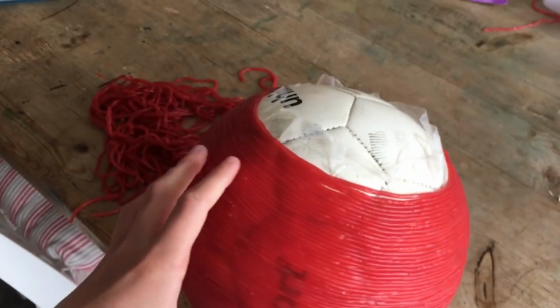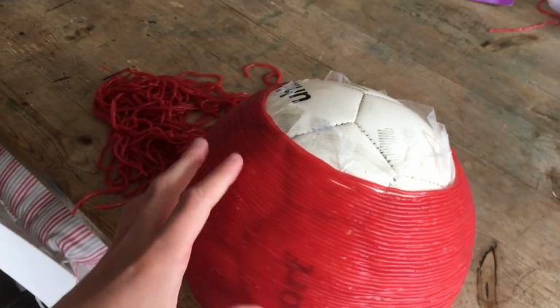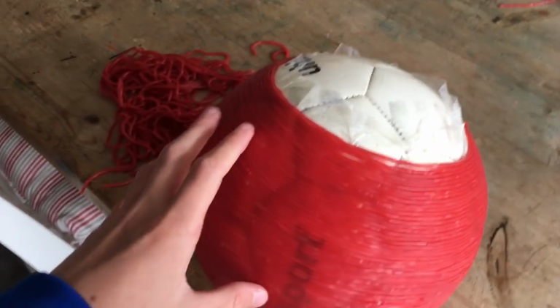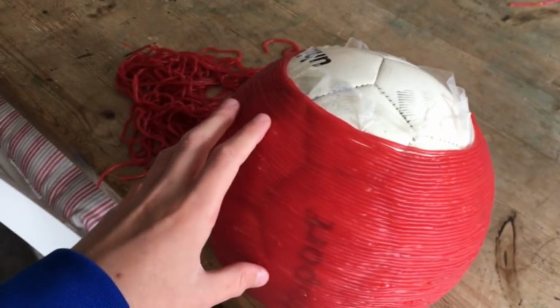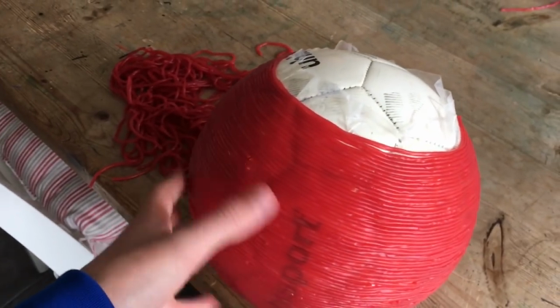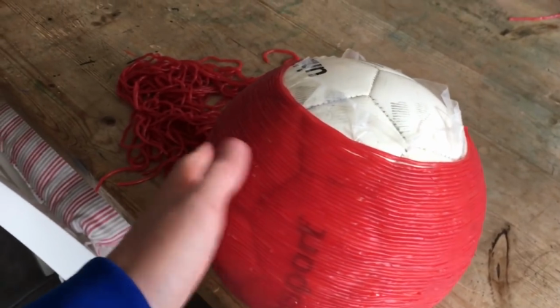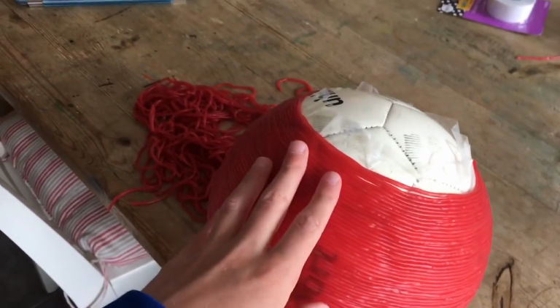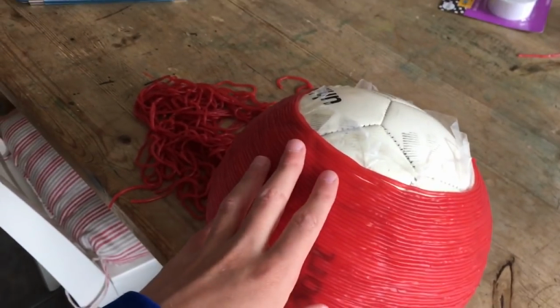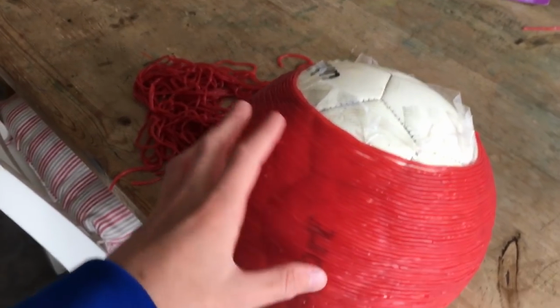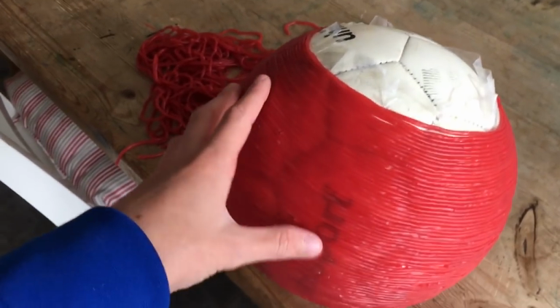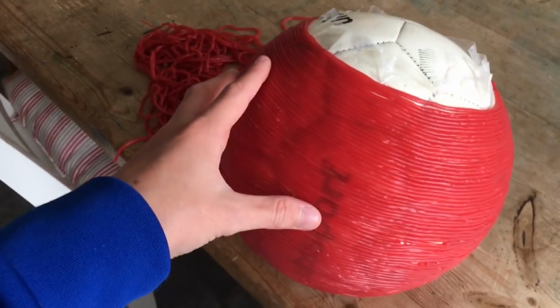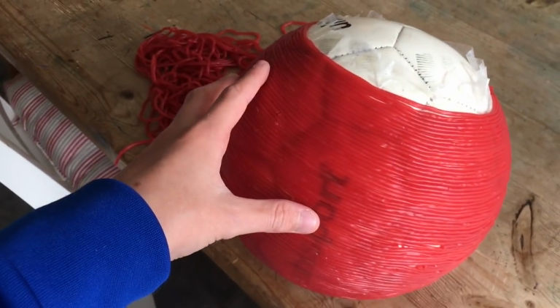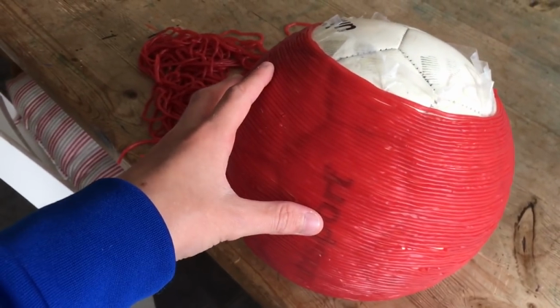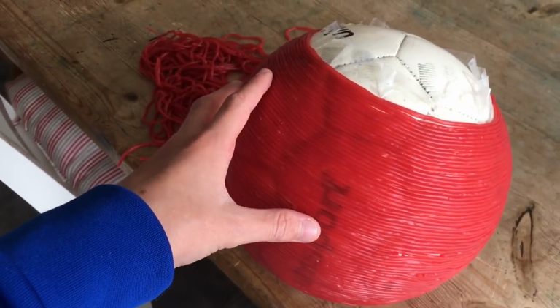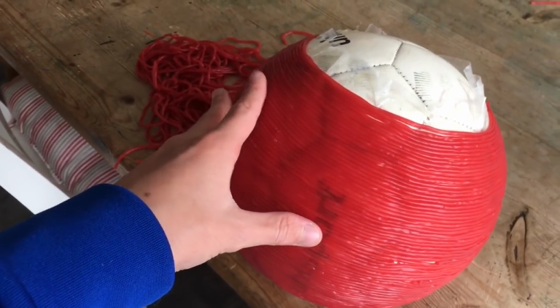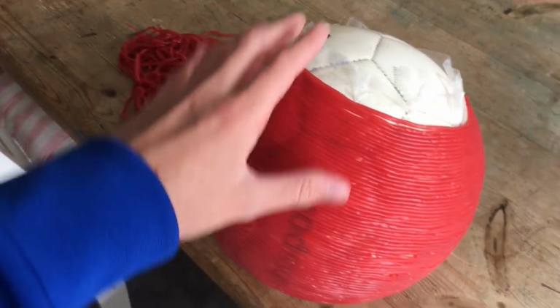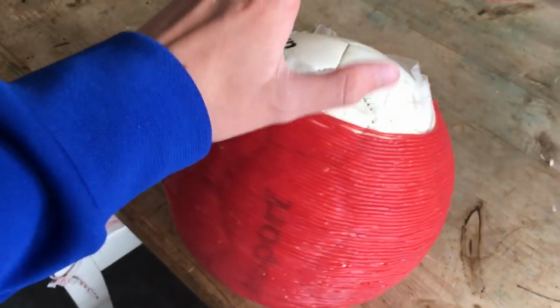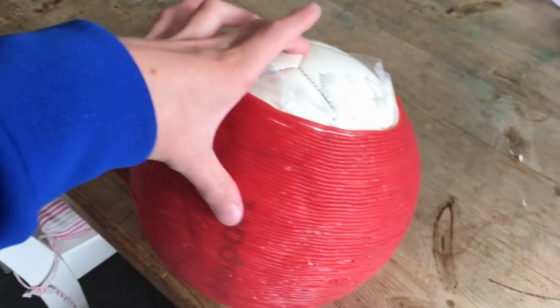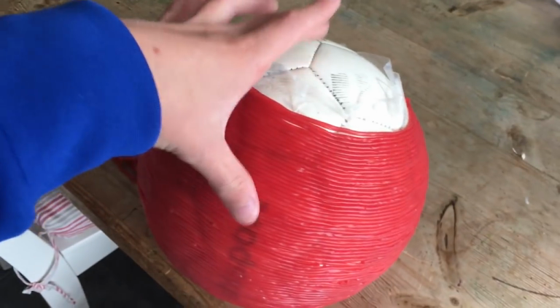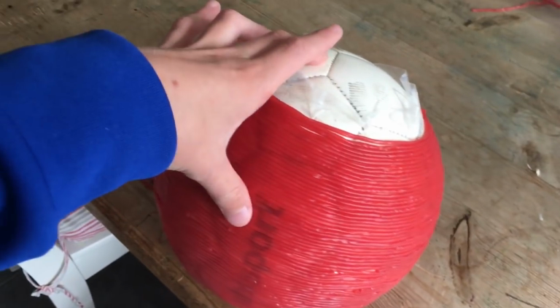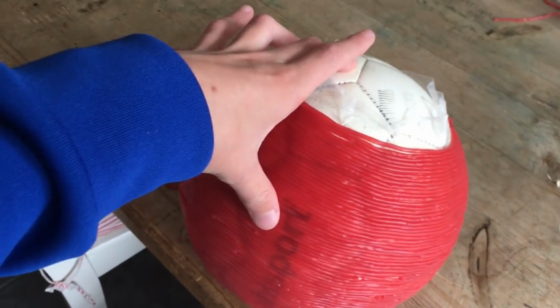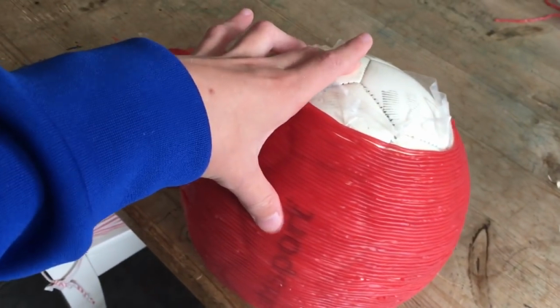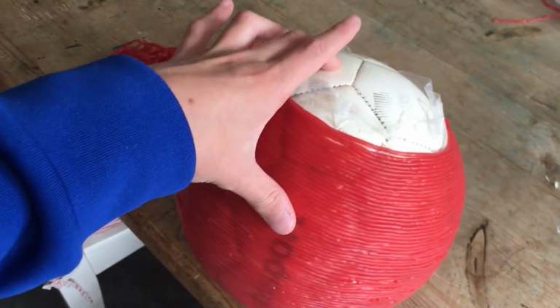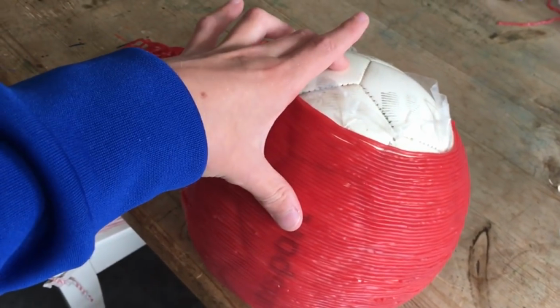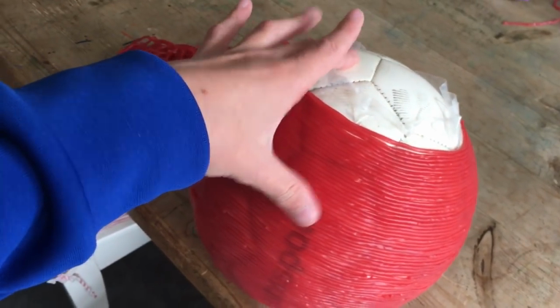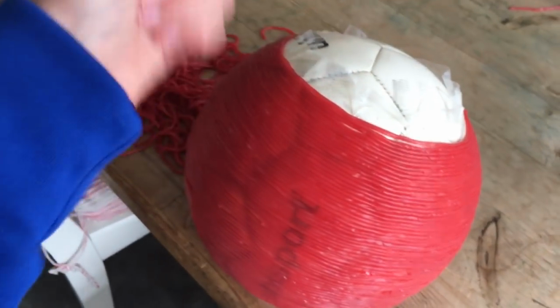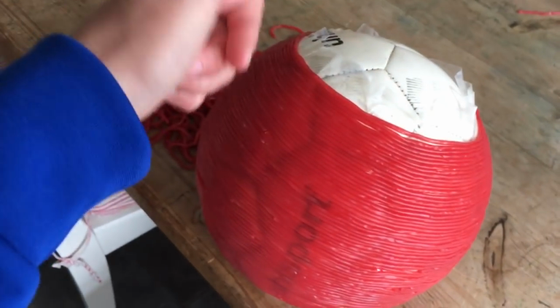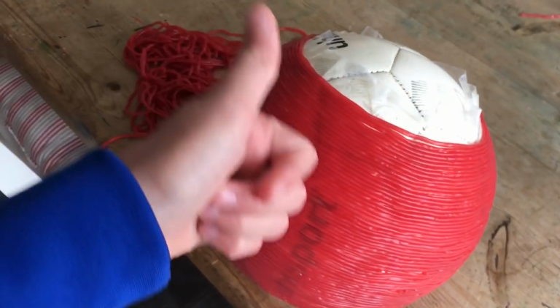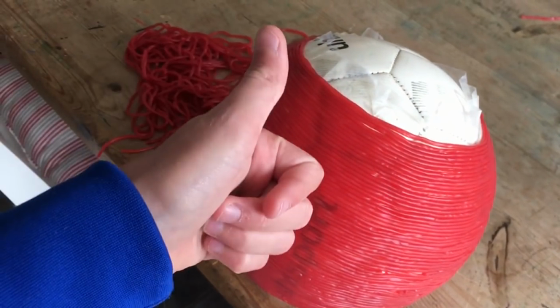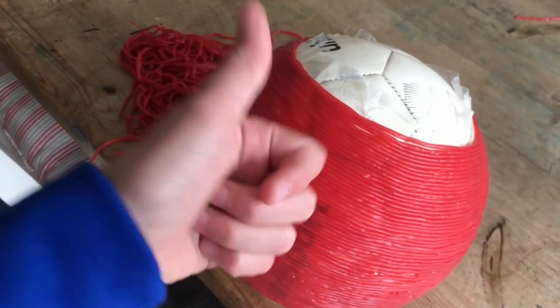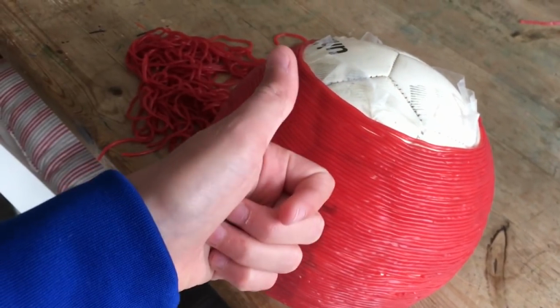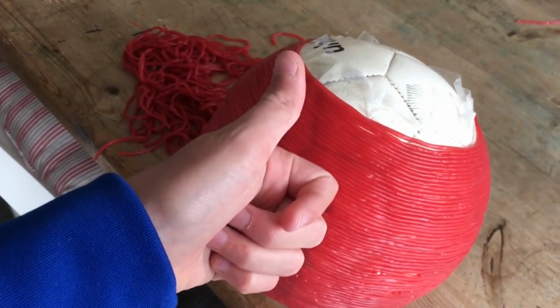So as you can see, I've done most of the ball on it. It's looking really, really cool. I've just got this tiny, weeny bit at the top to do. So let's go and do that, and then we should be done.